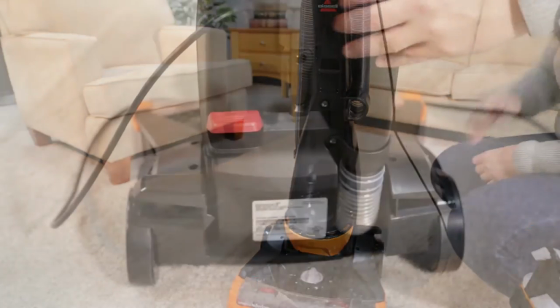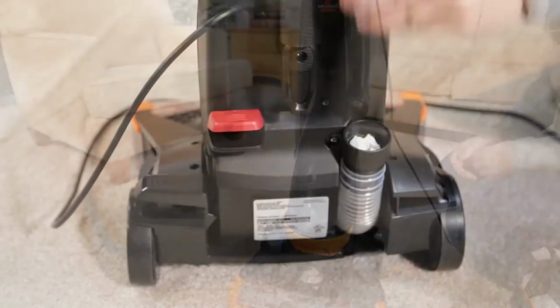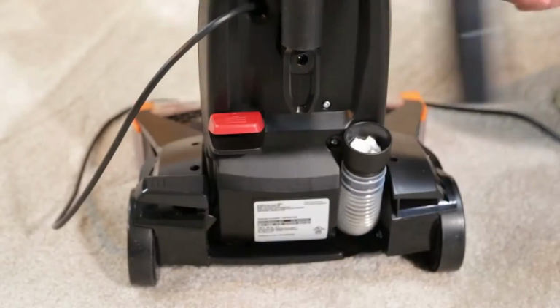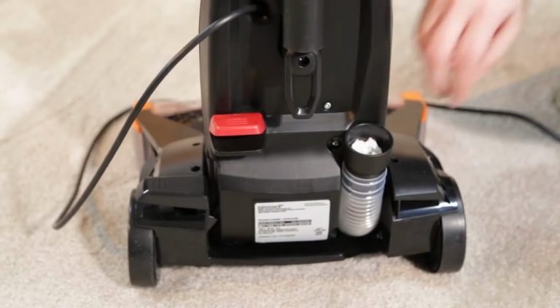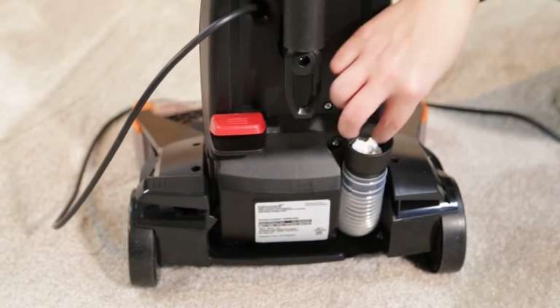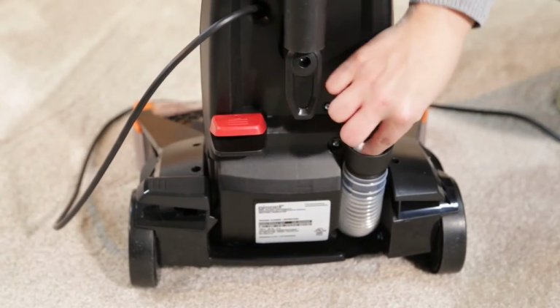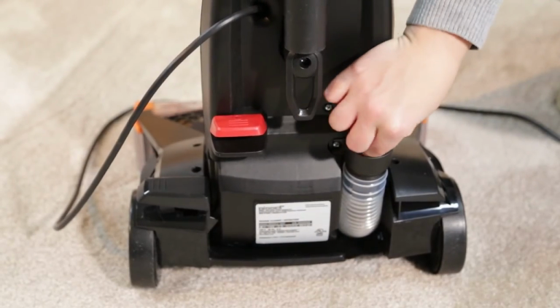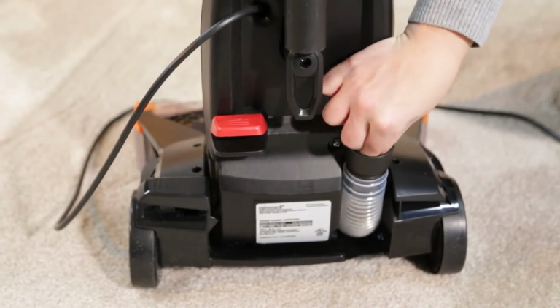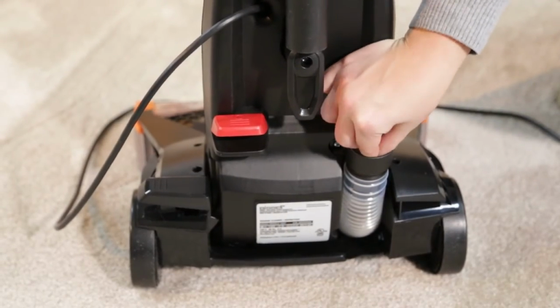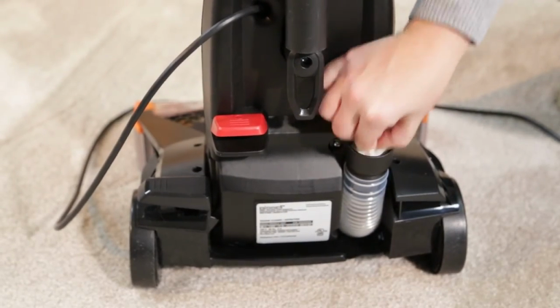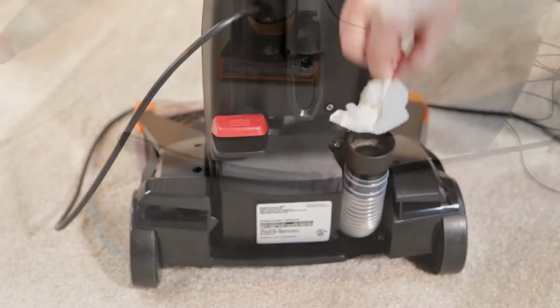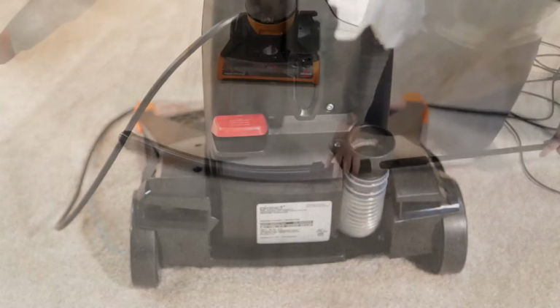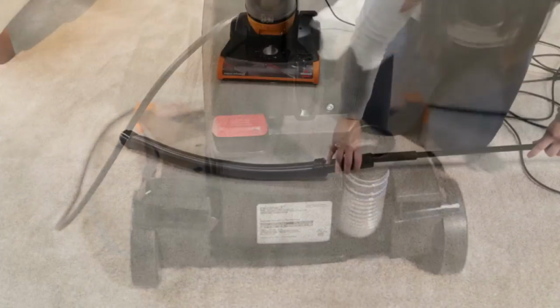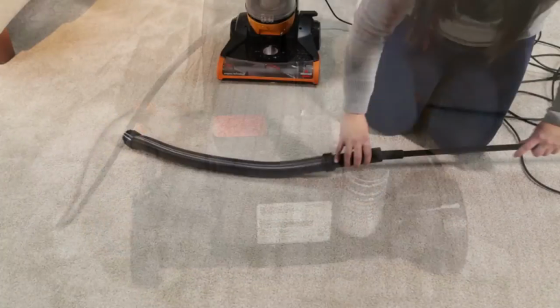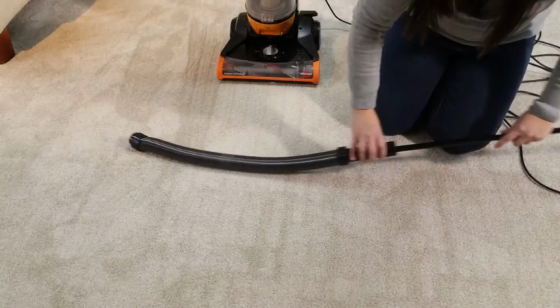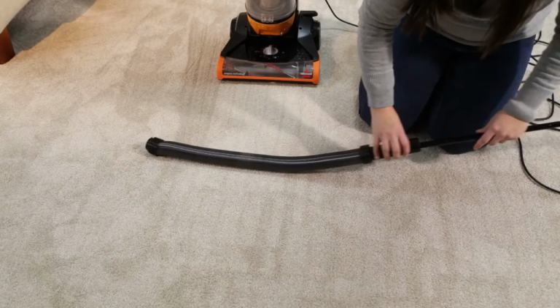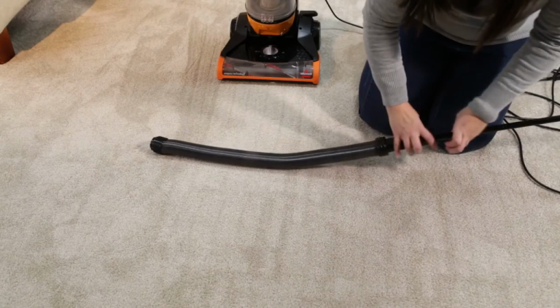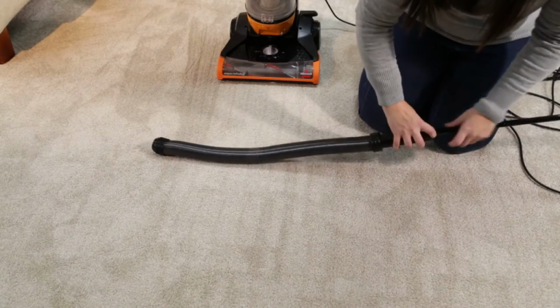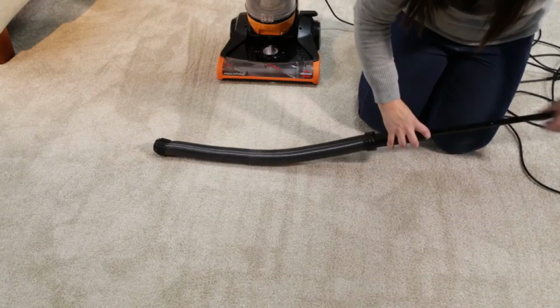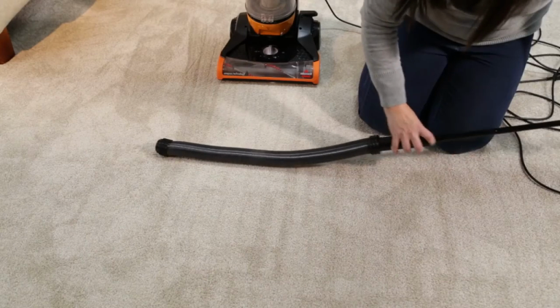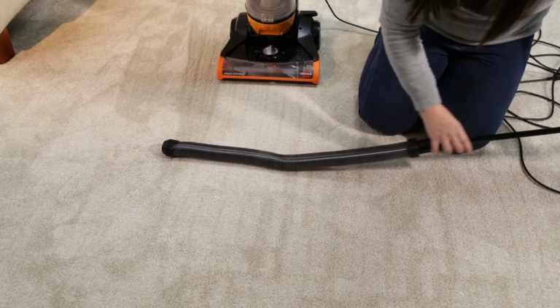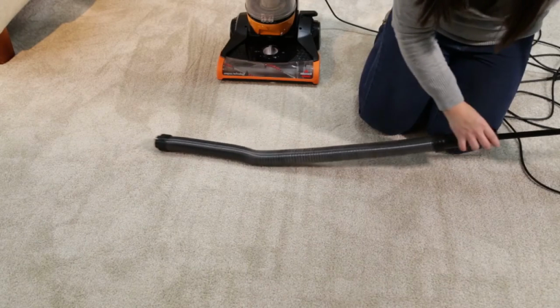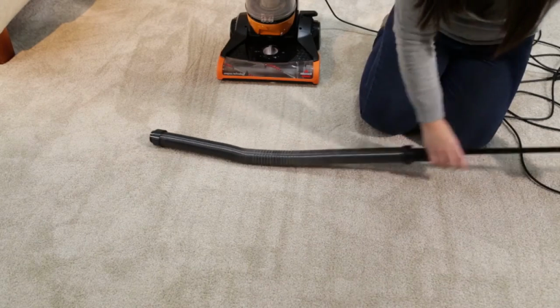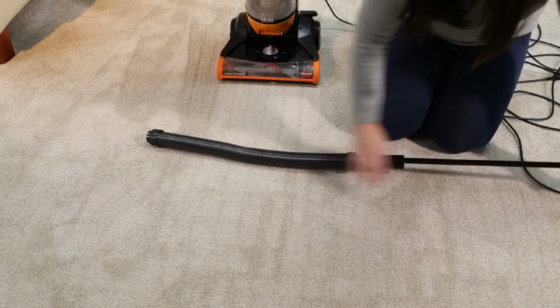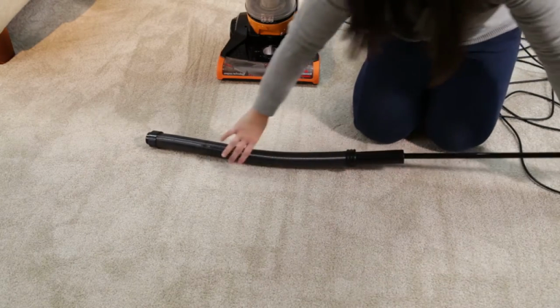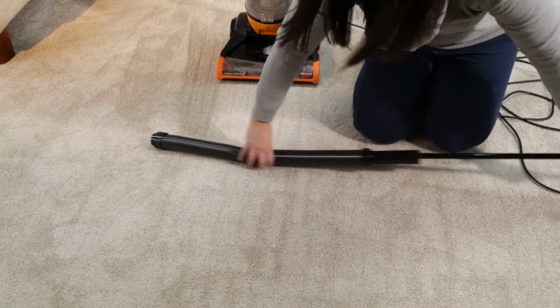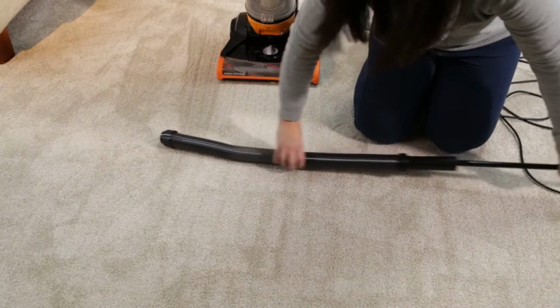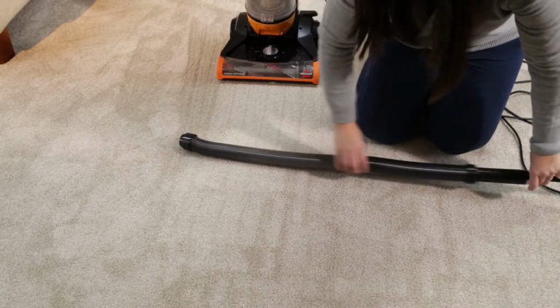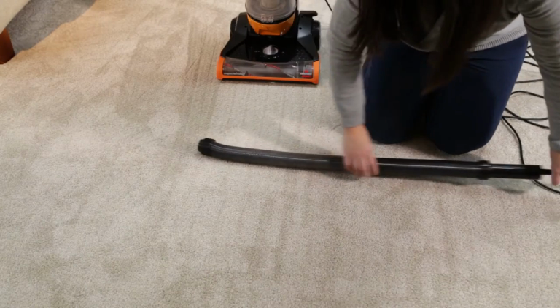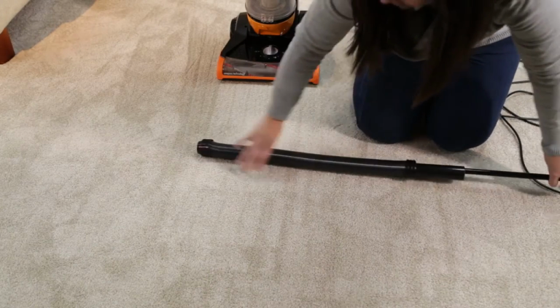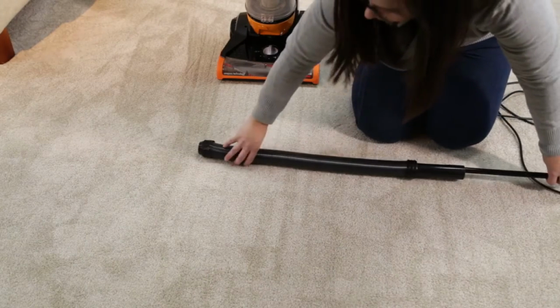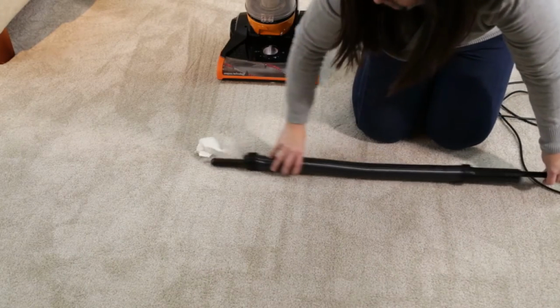Remove the hose completely and remove any debris as needed. If necessary, you may use a broom handle to unclog the hose by pushing through both openings.